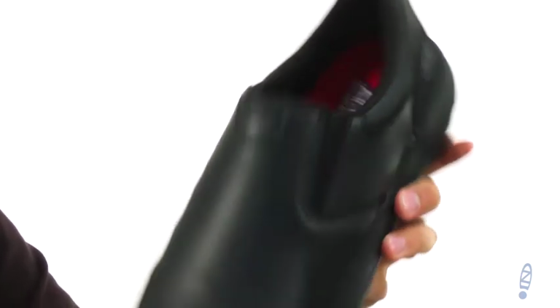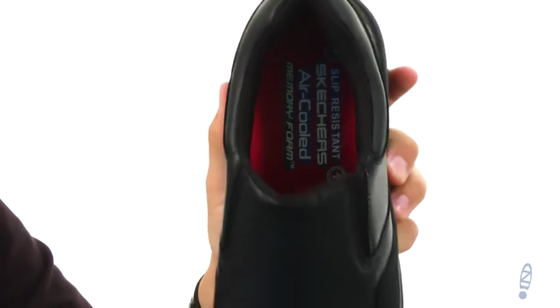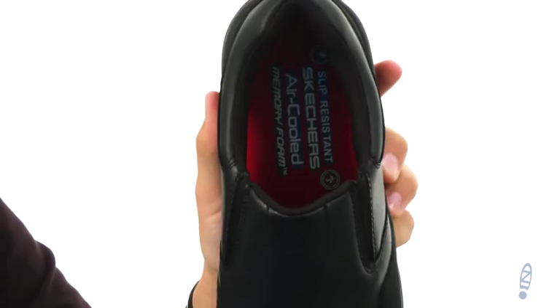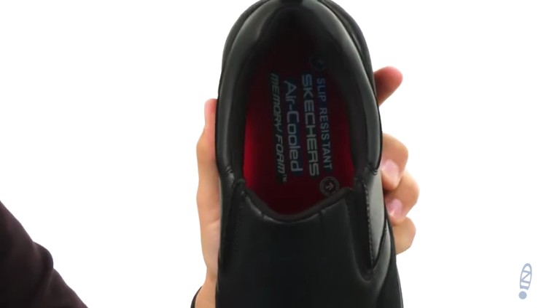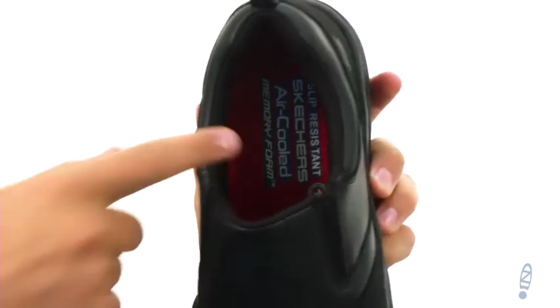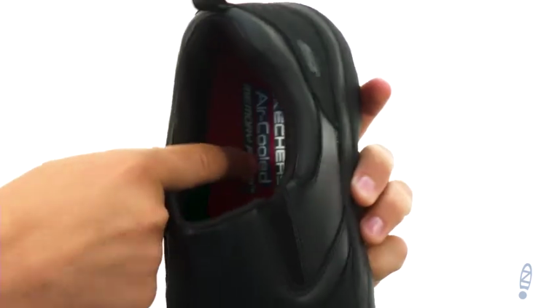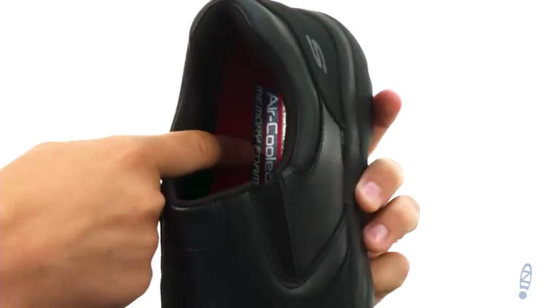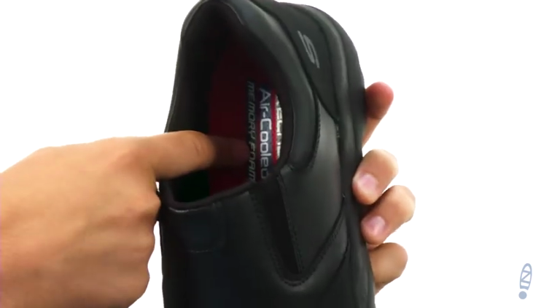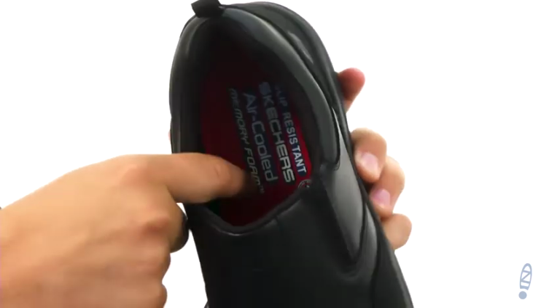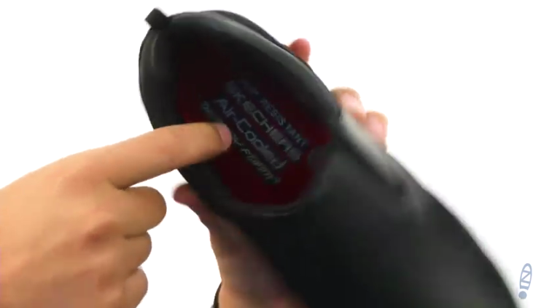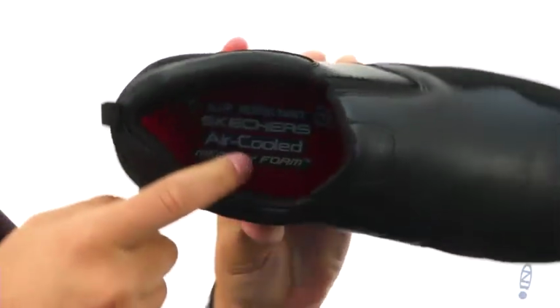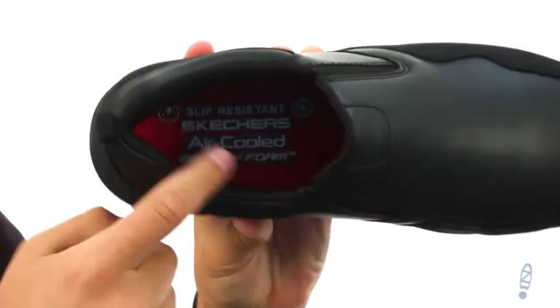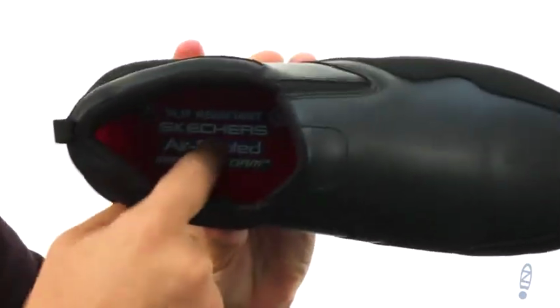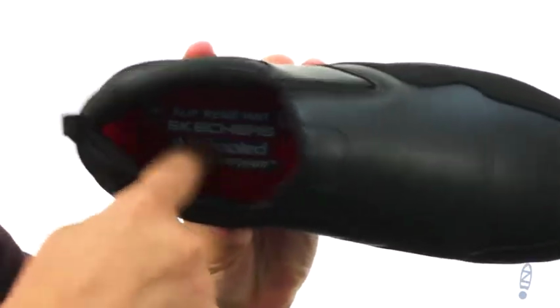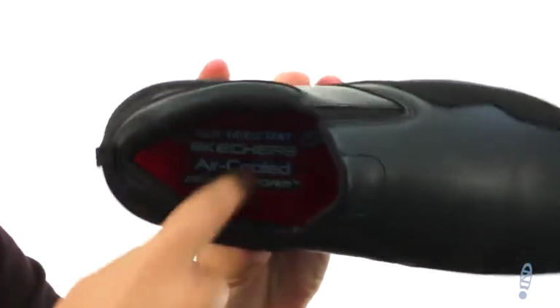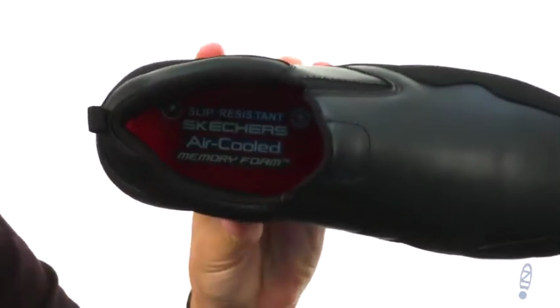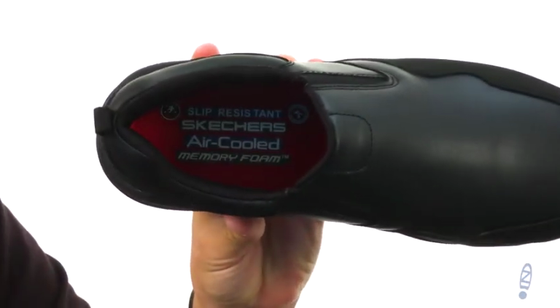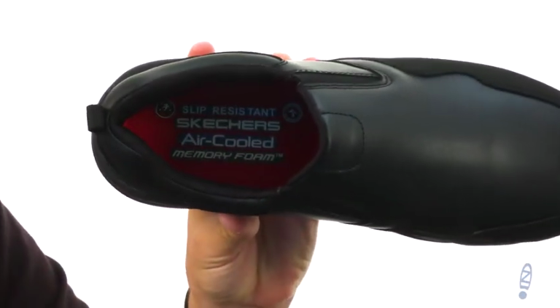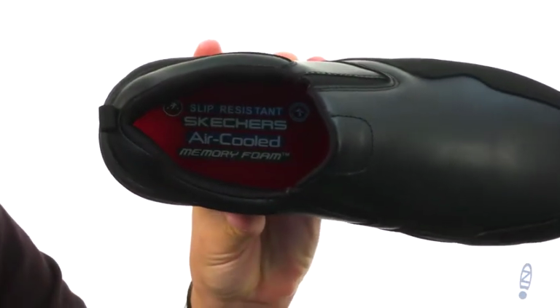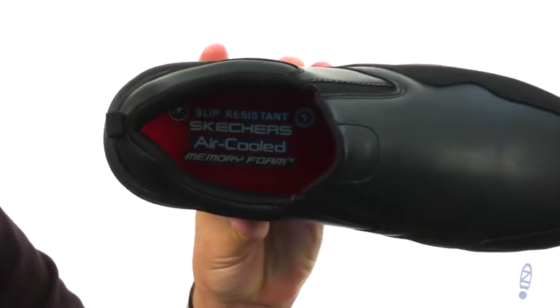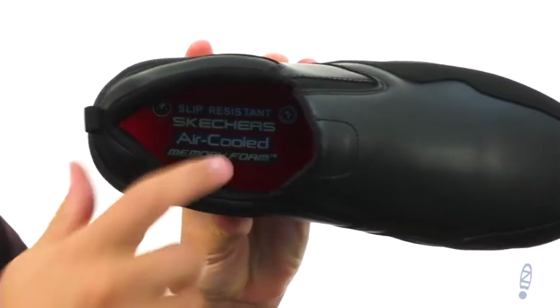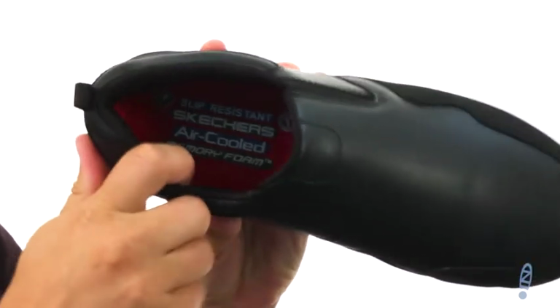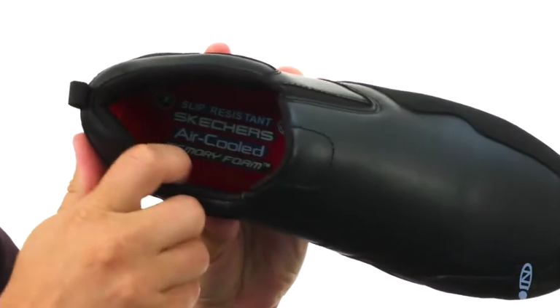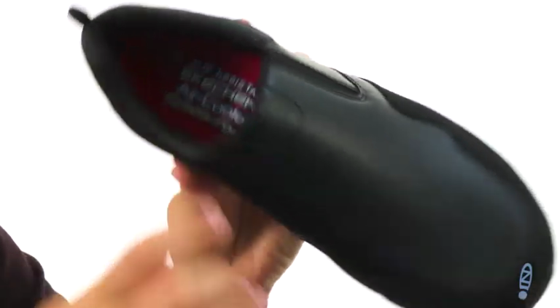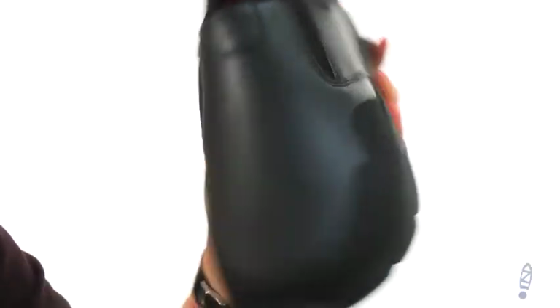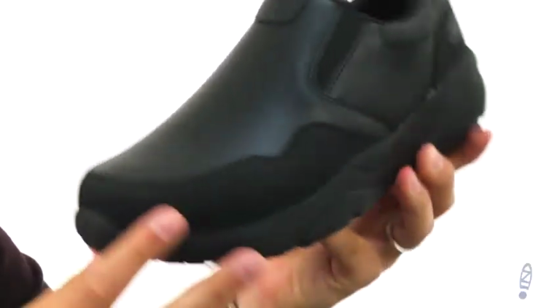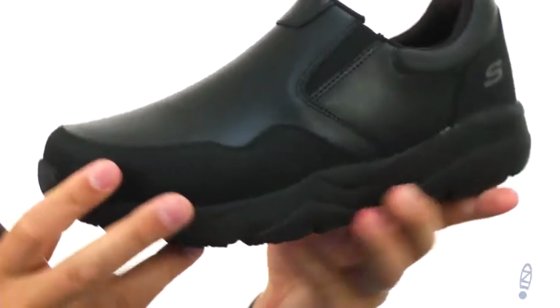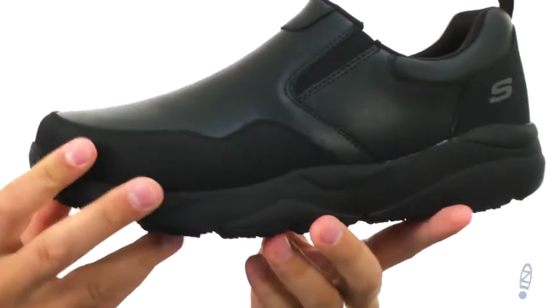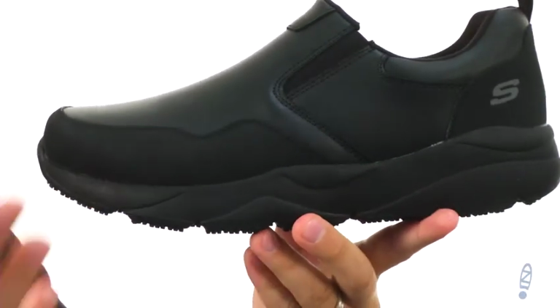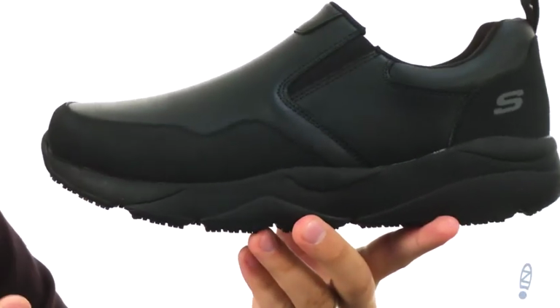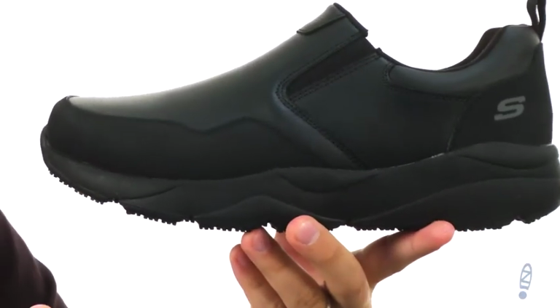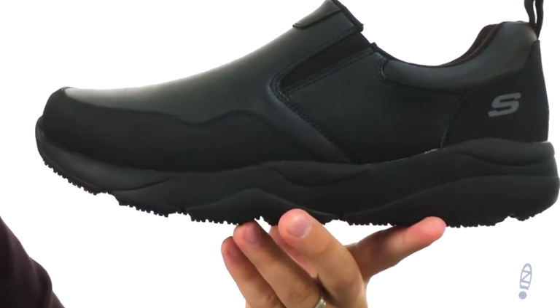There's plenty of comfort down in that air-cooled memory foam footbed. It's really soft and squishy, and it's also going to mold to your foot to give you plenty of comfort that way.